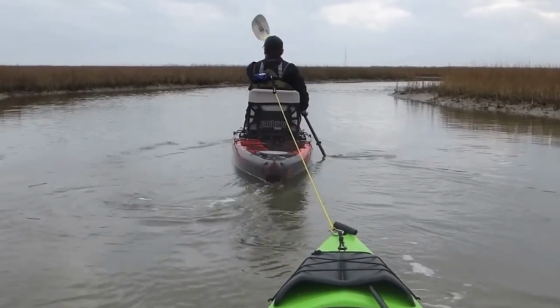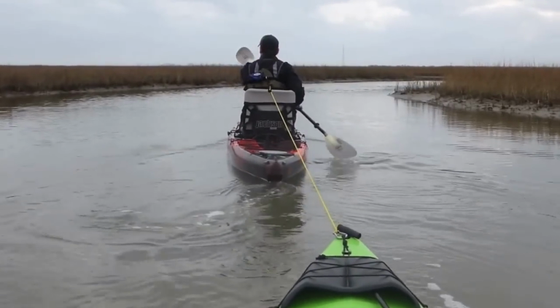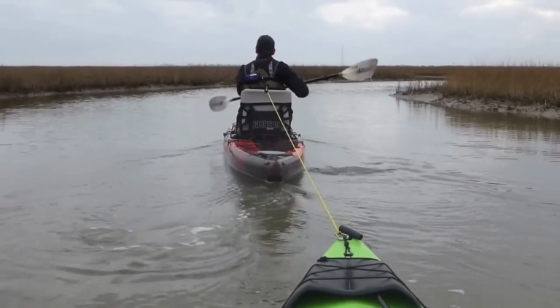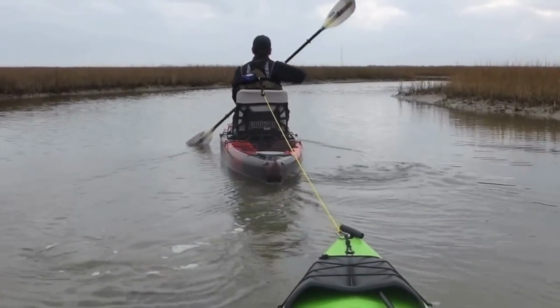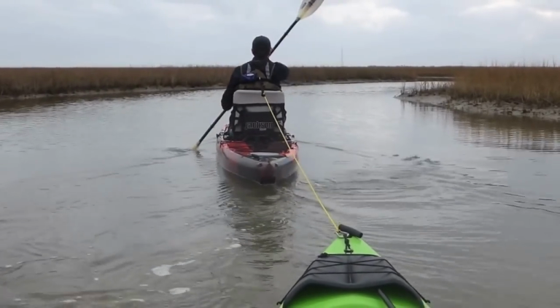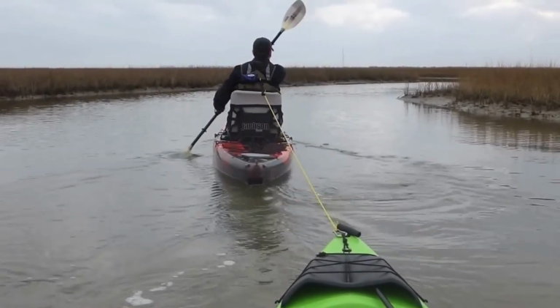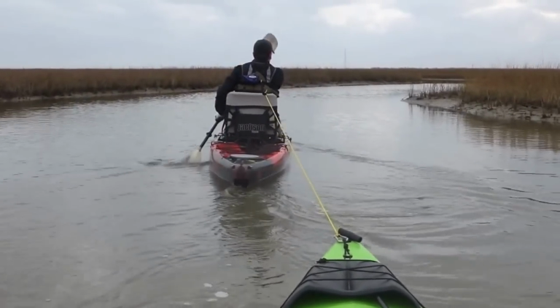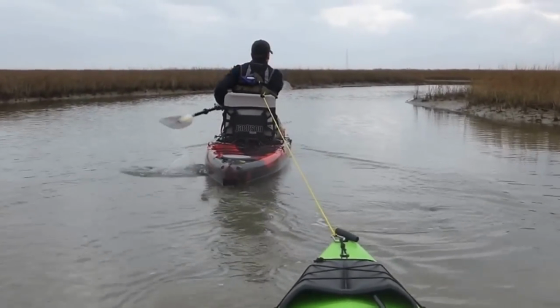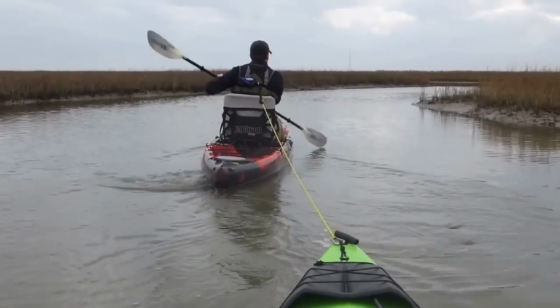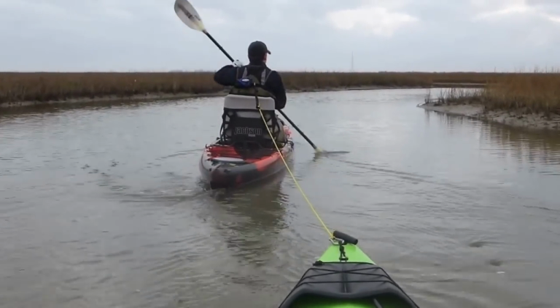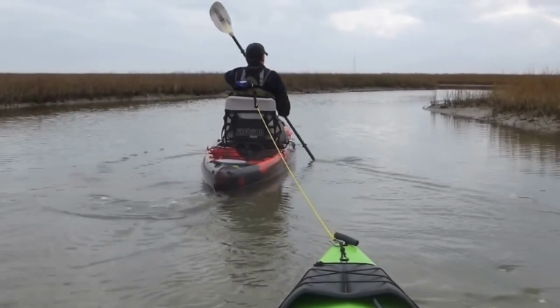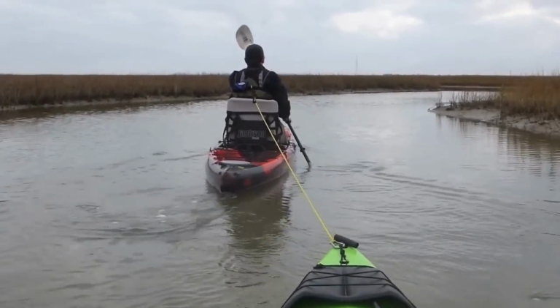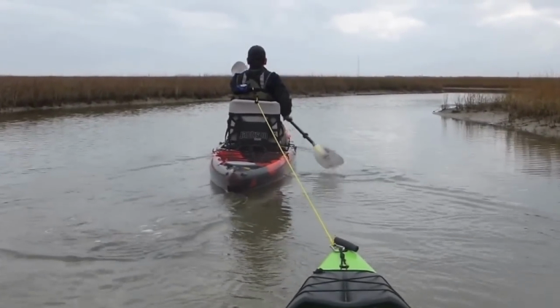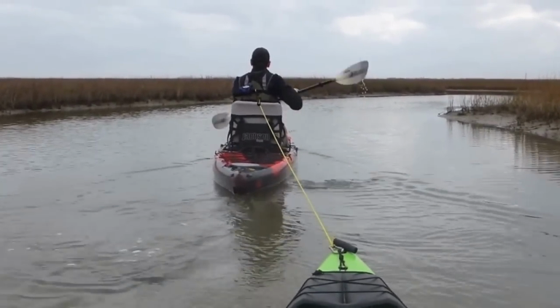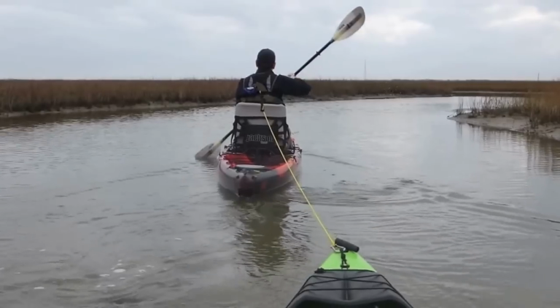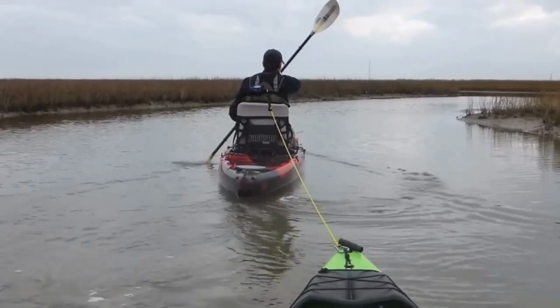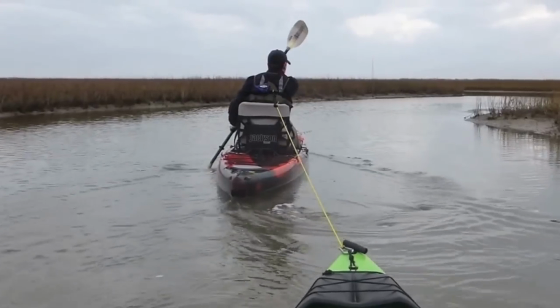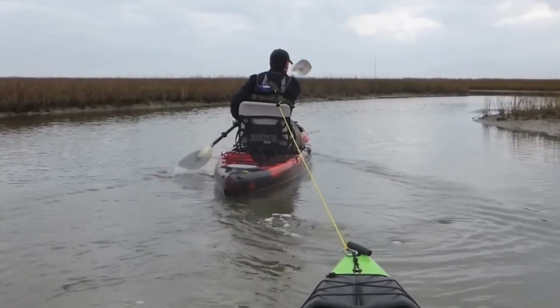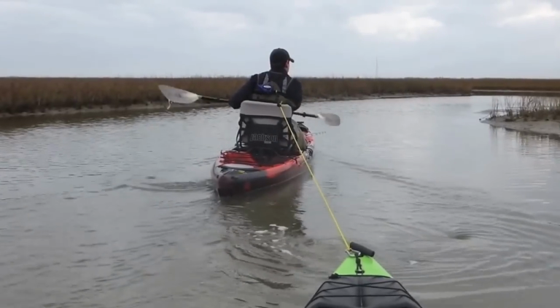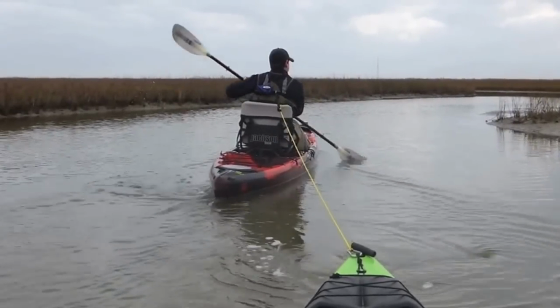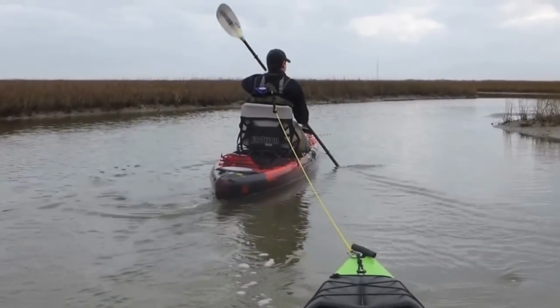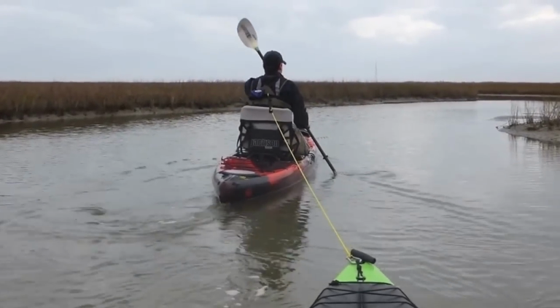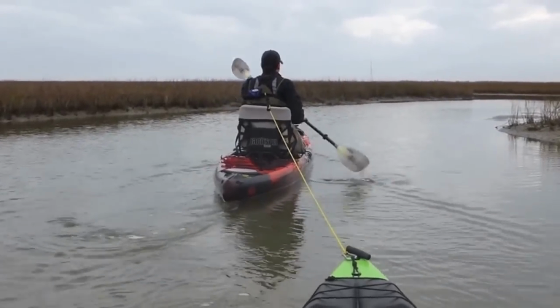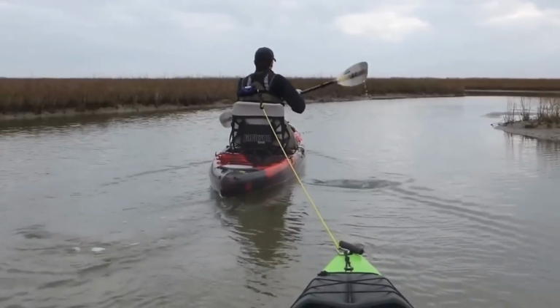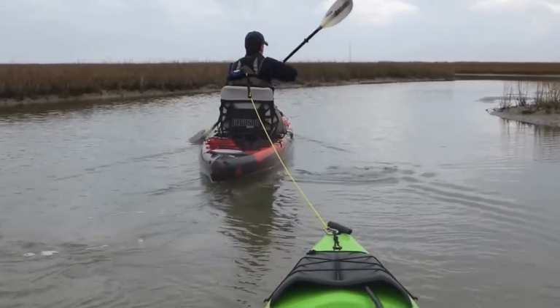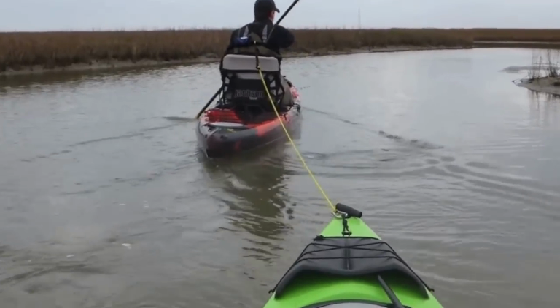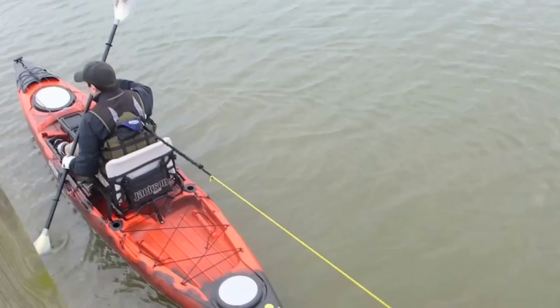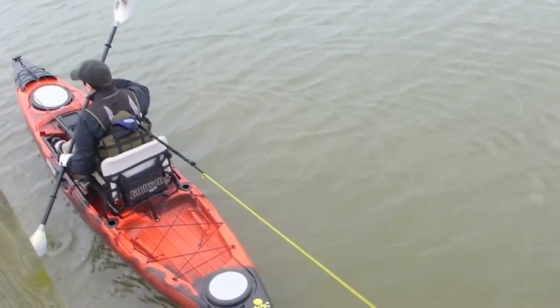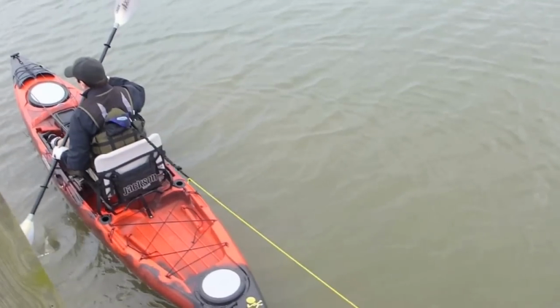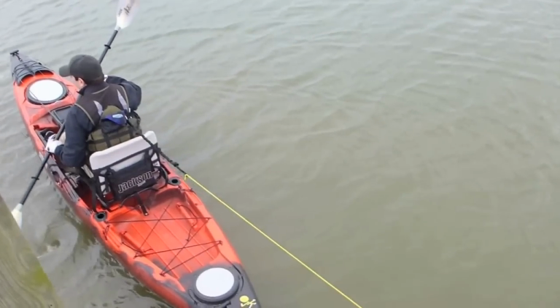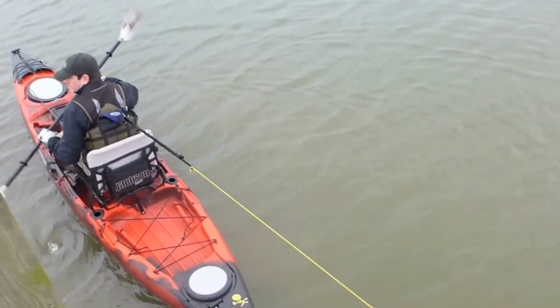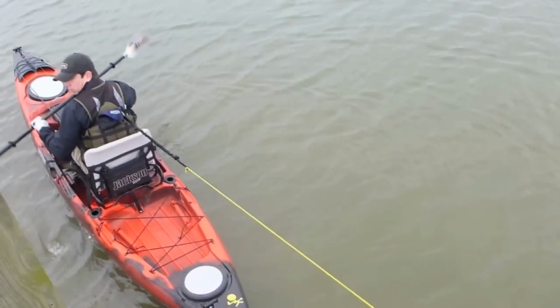You just need a tow rope. You attach the tow rope to the bow of the kayak being towed and to the person doing the towing. You do not attach to the kayak in front of you.